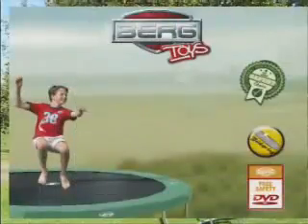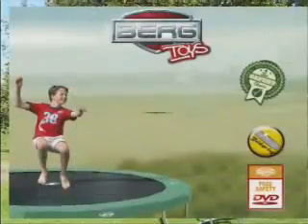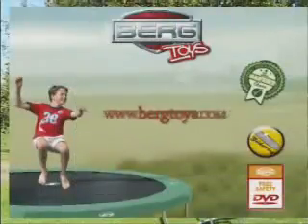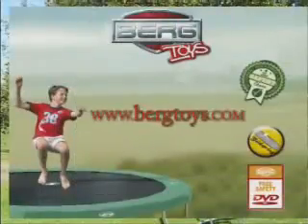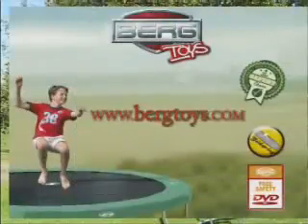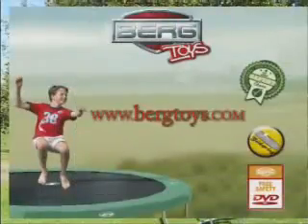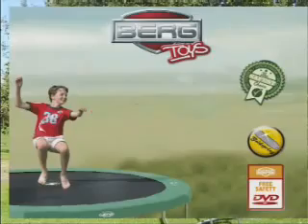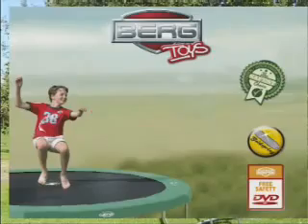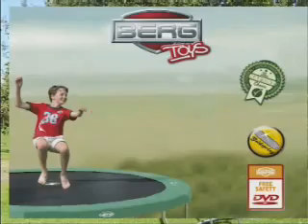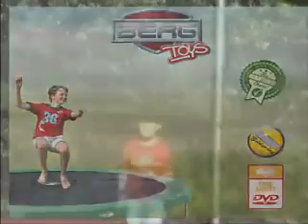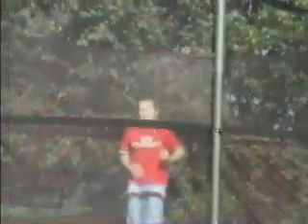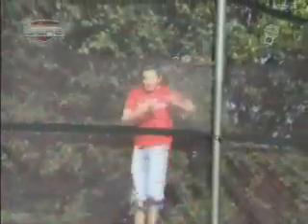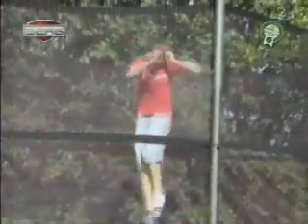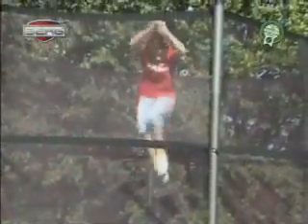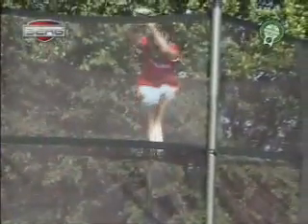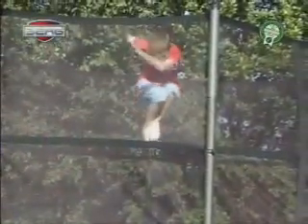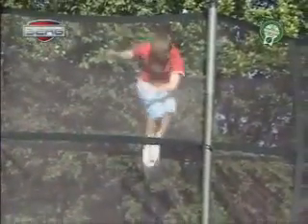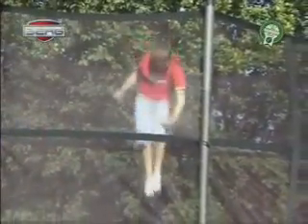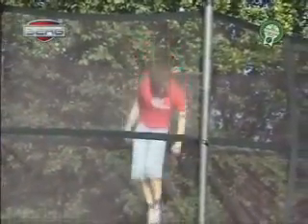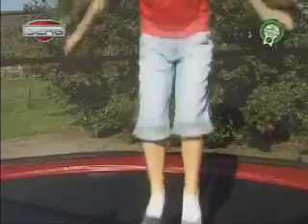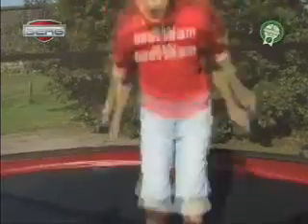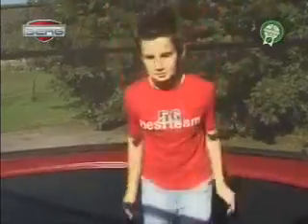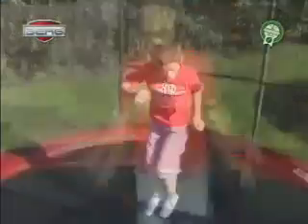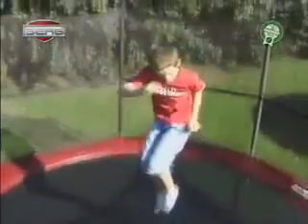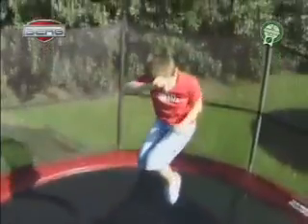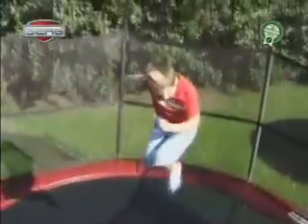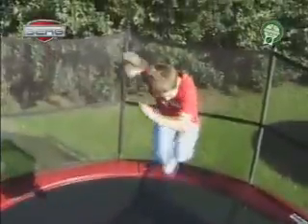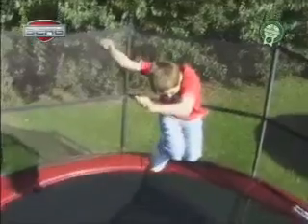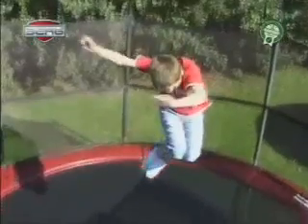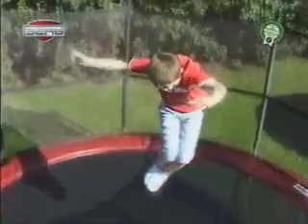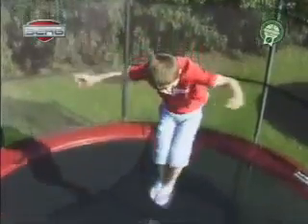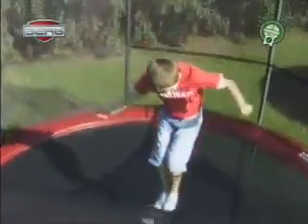The twist. Jump up like you have learned in the basic jump. Pull in both knees and twist them around.